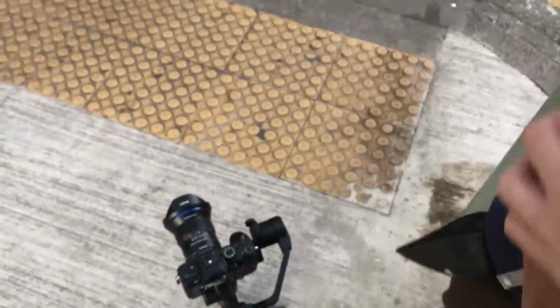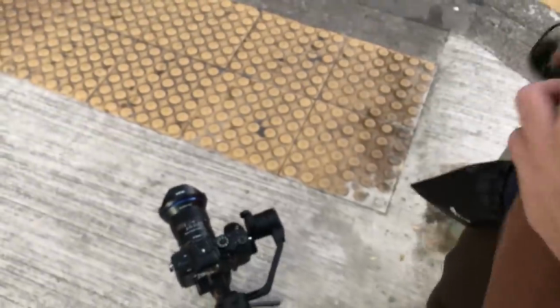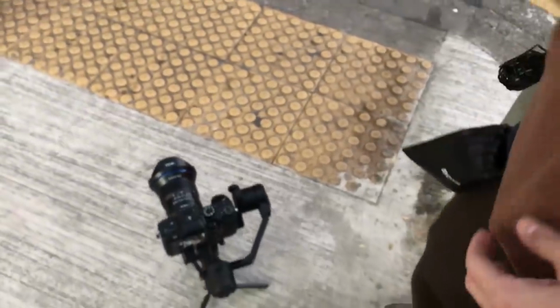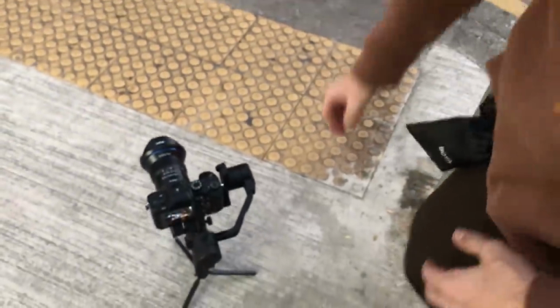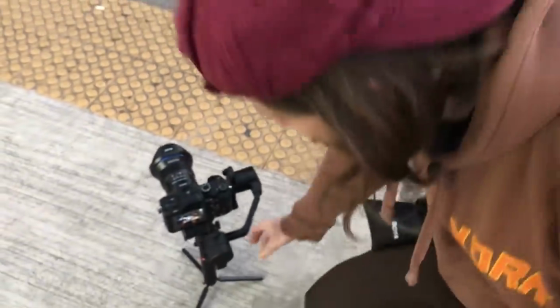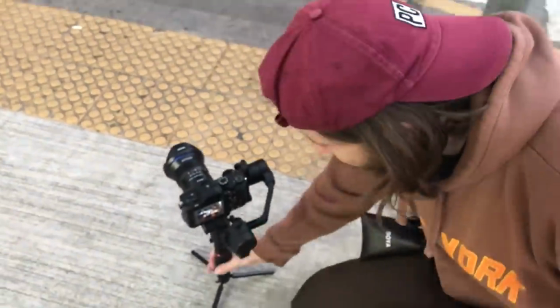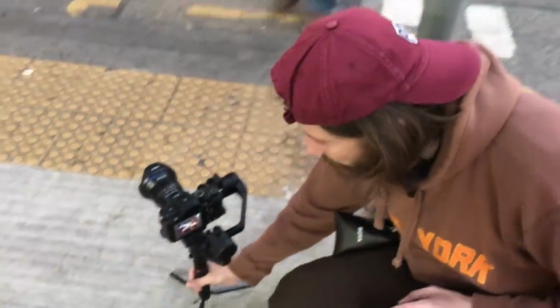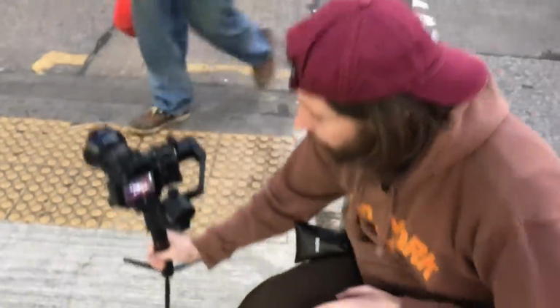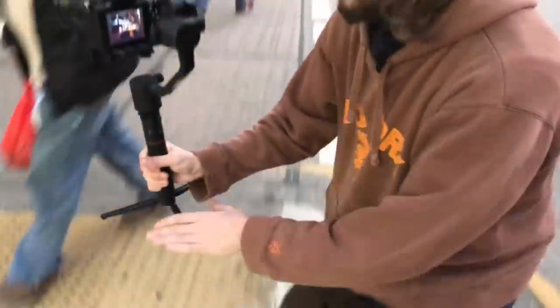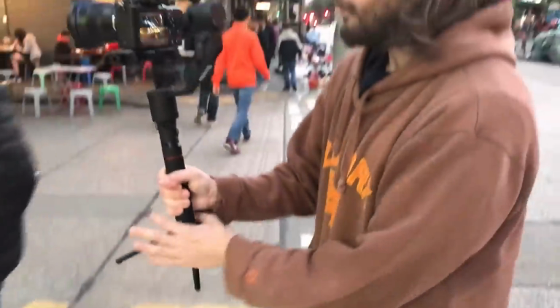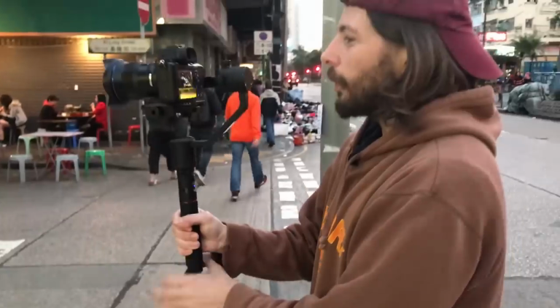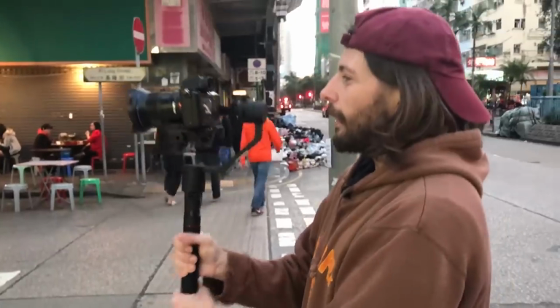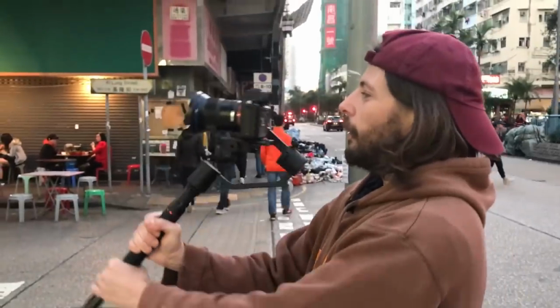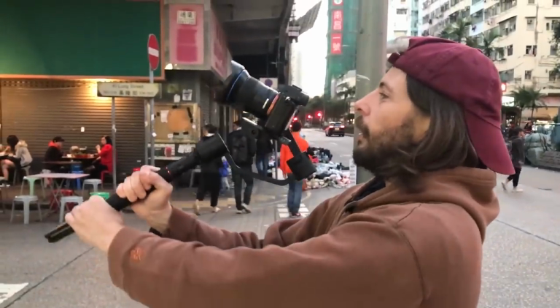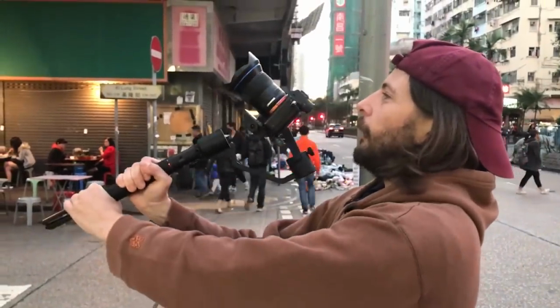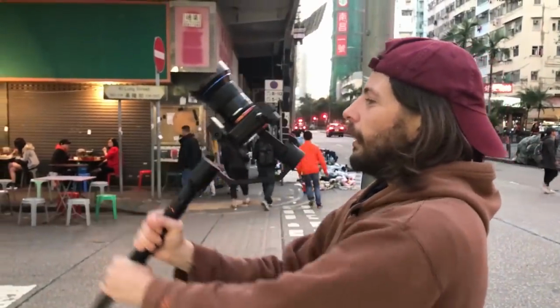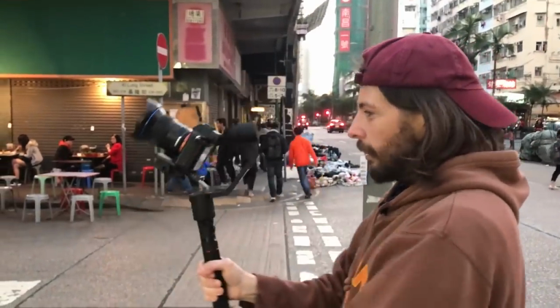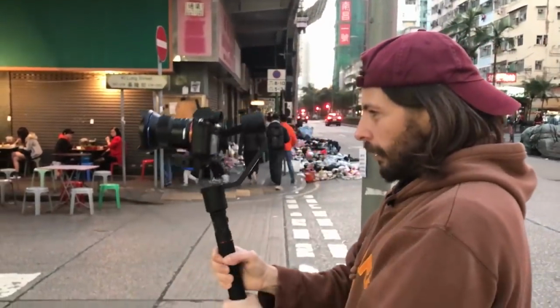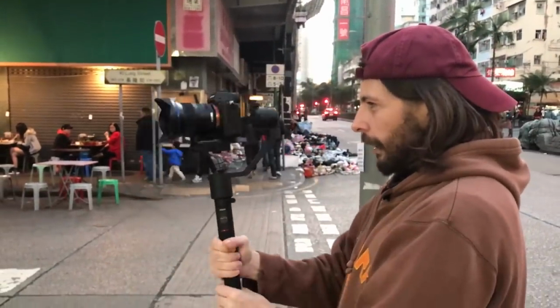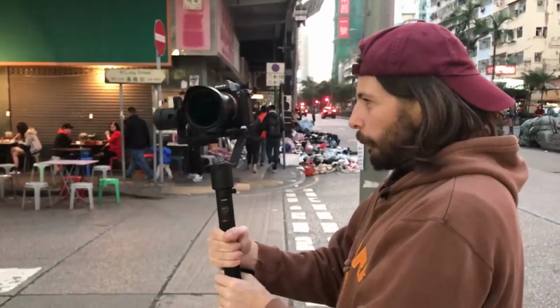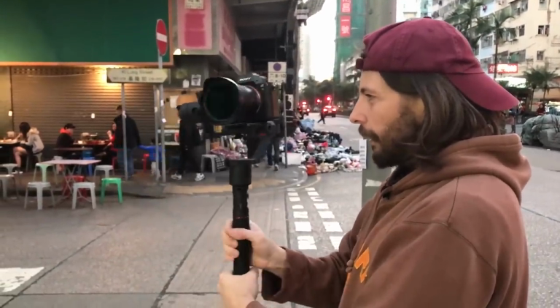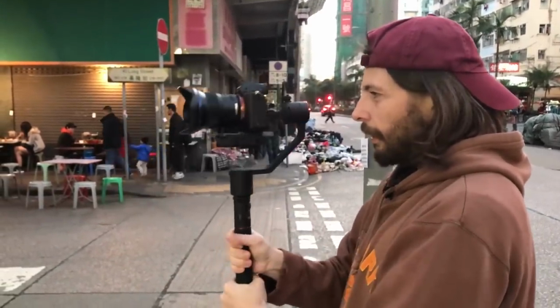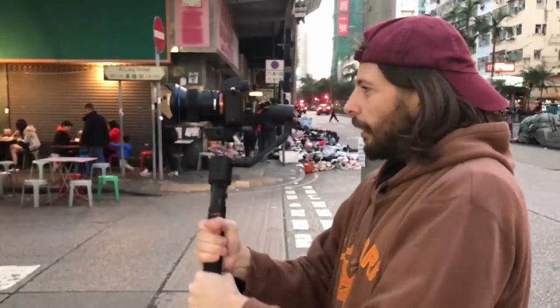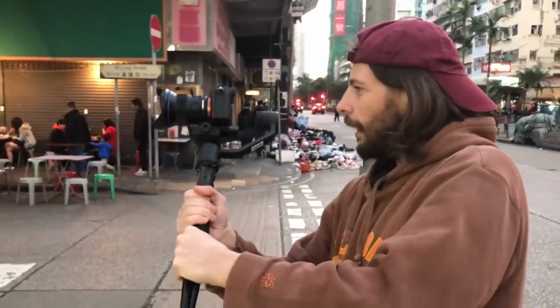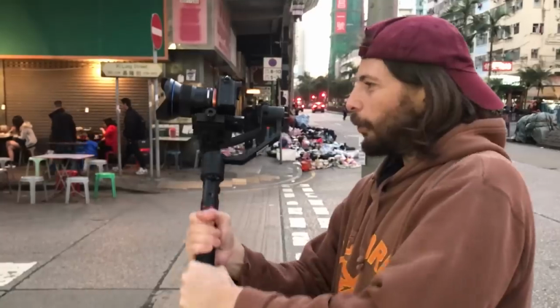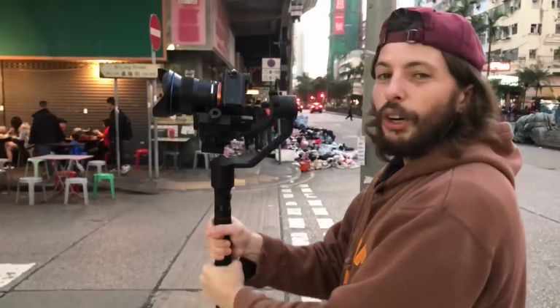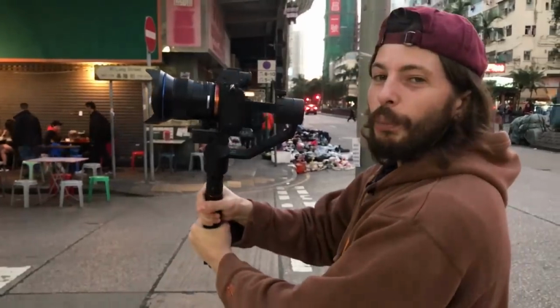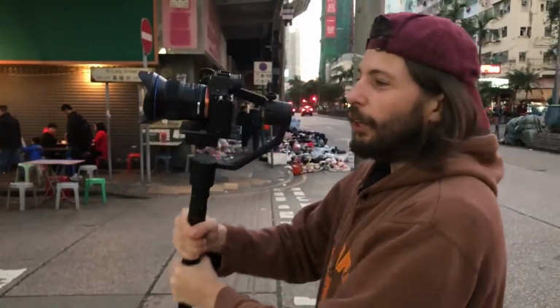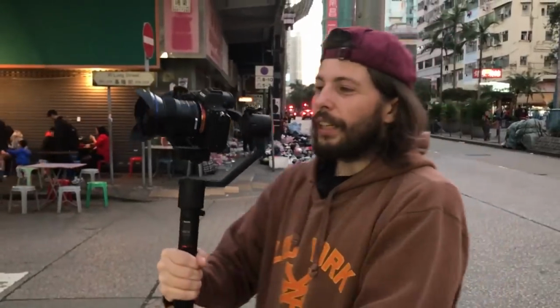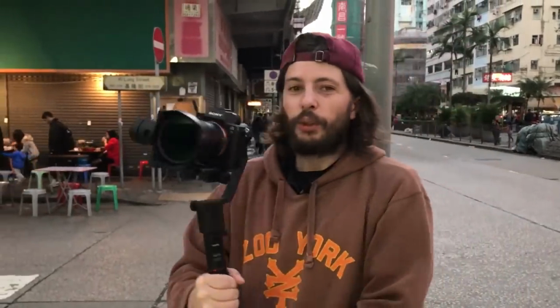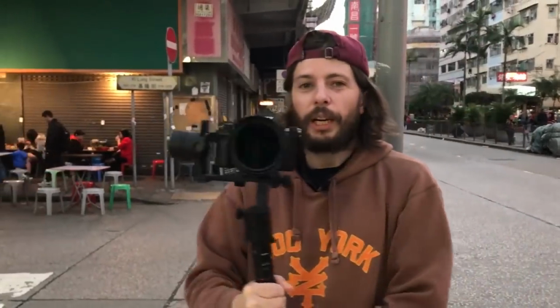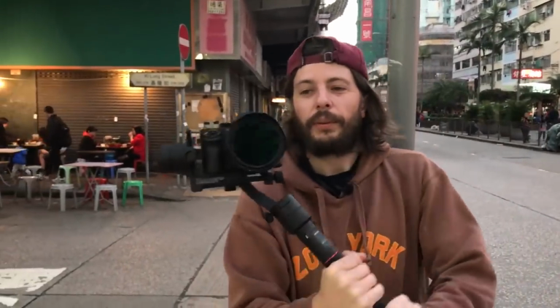I've never seen this mode in any other gimbal, let's see how it works. Like now I can do tilt, I can do pan, I can do roll — oh my god, I can do everything!